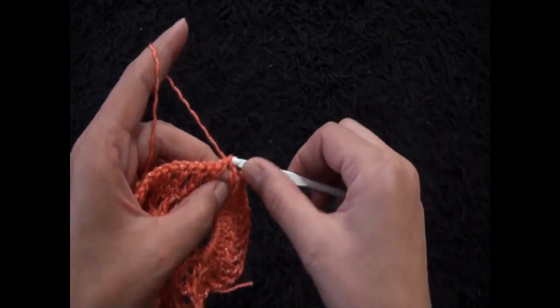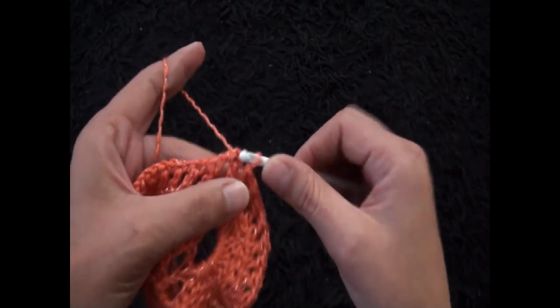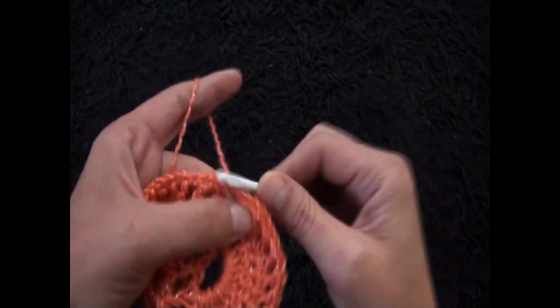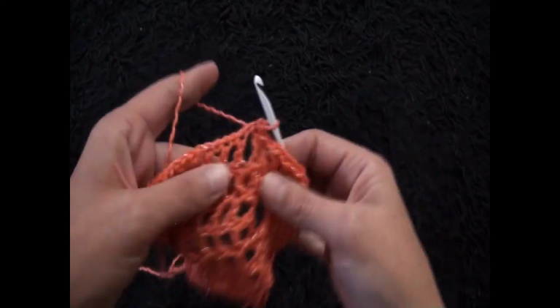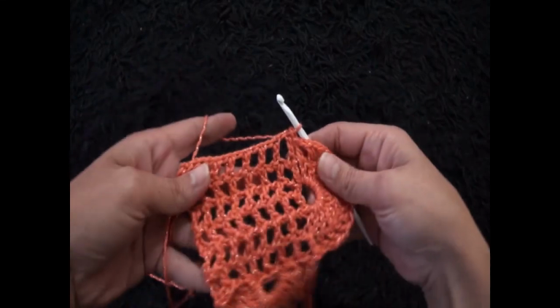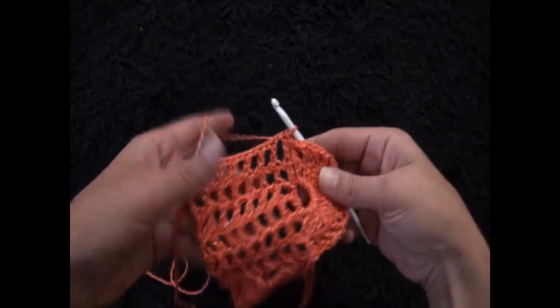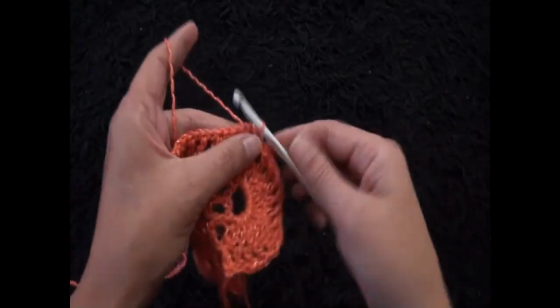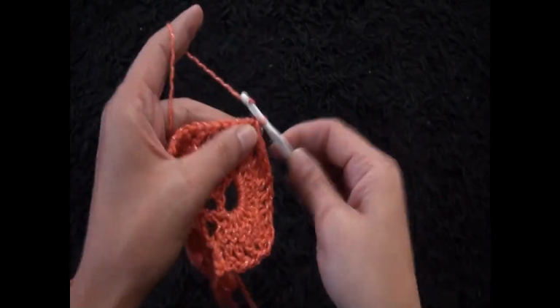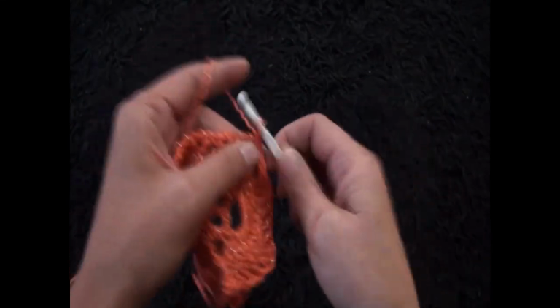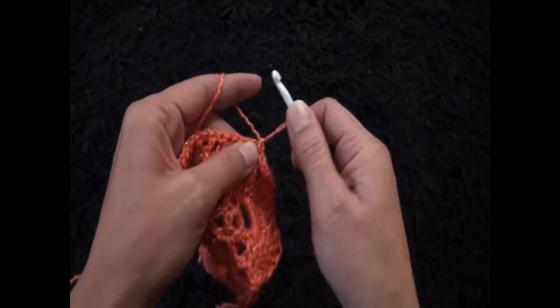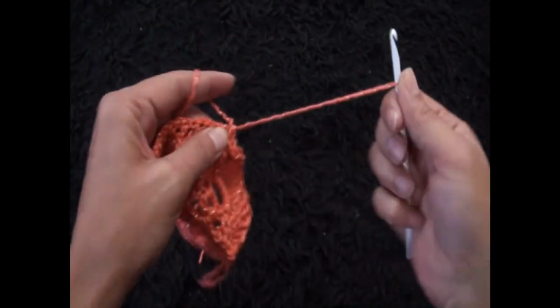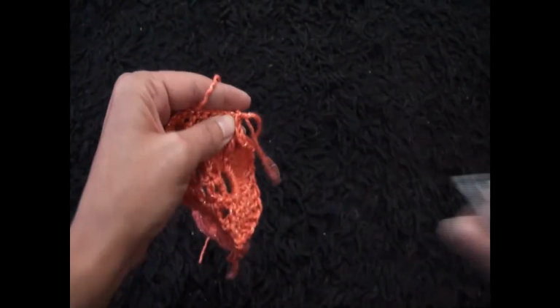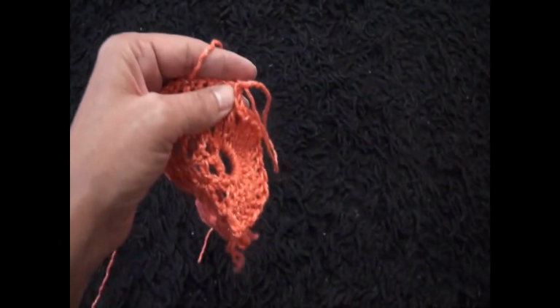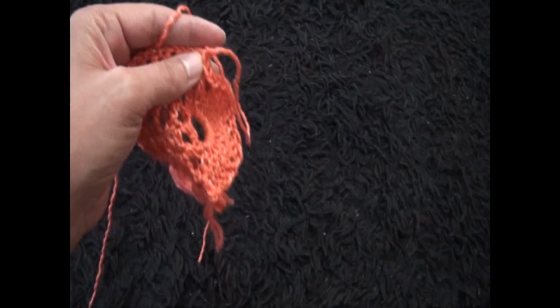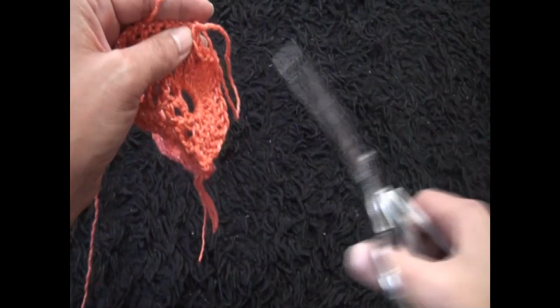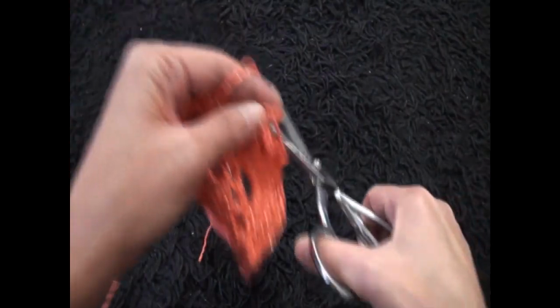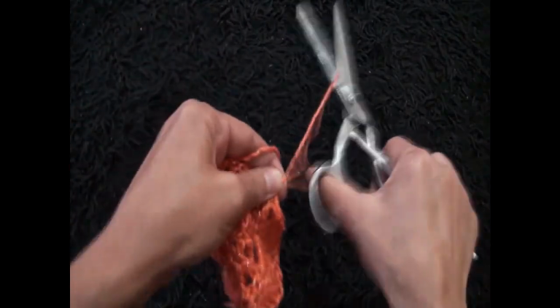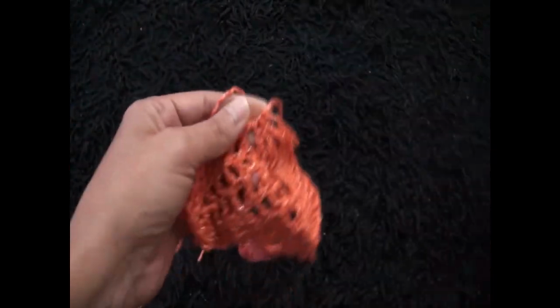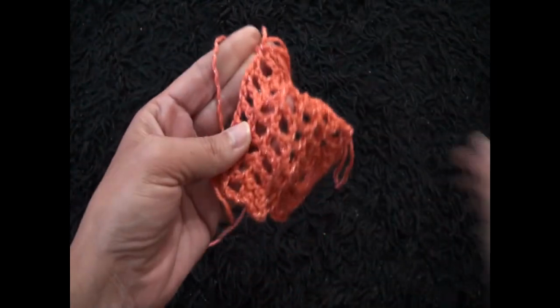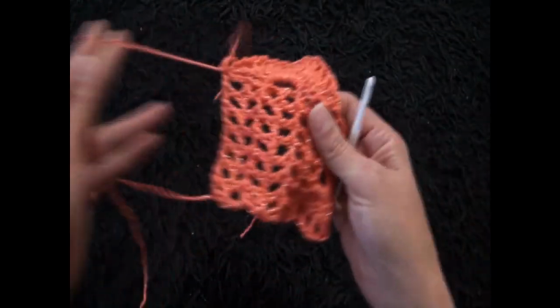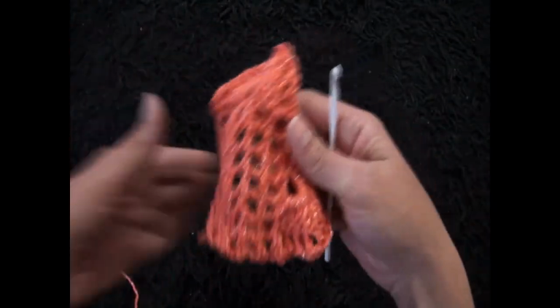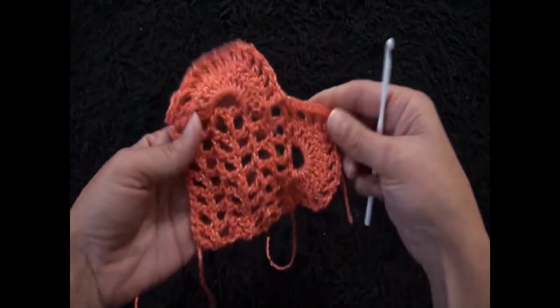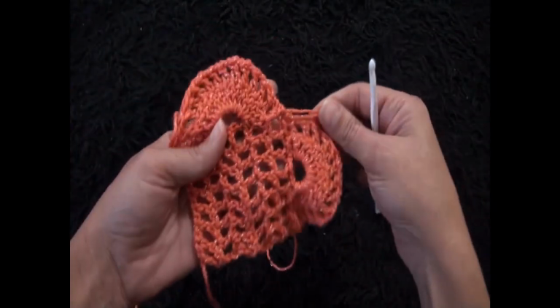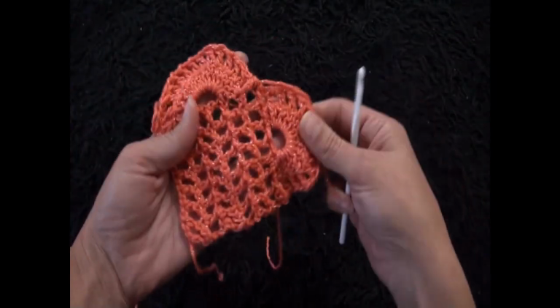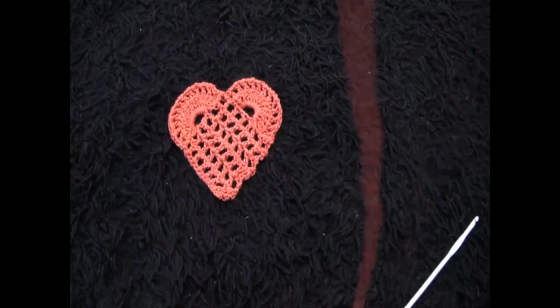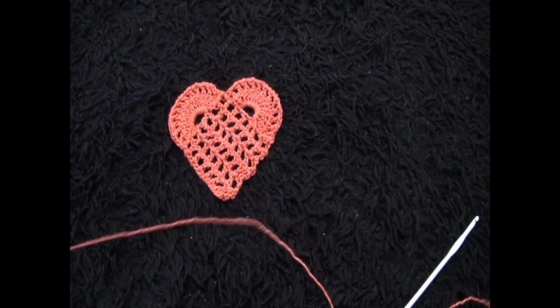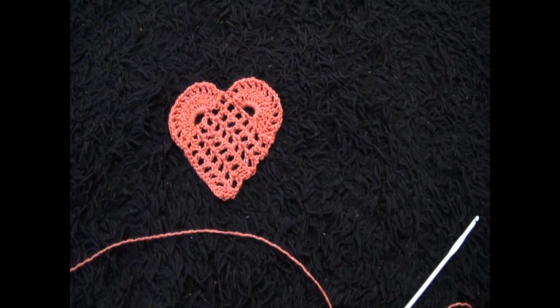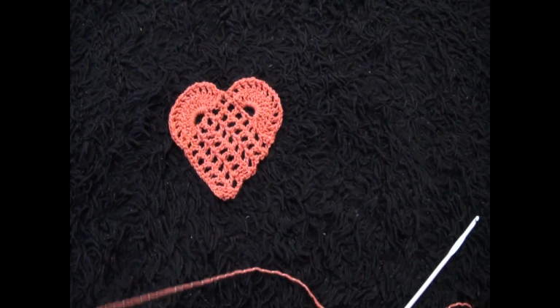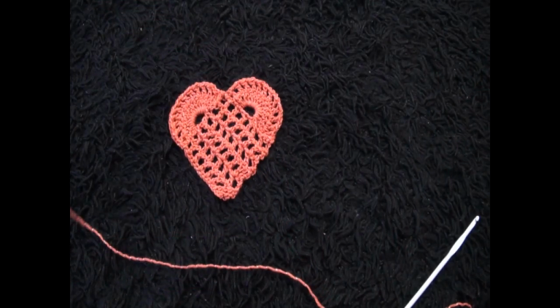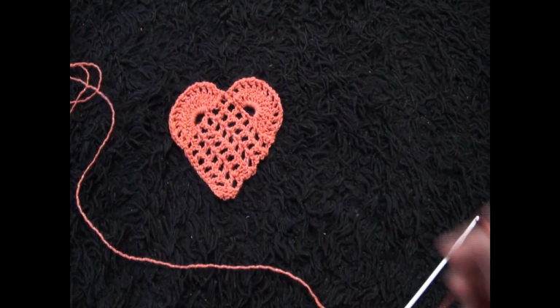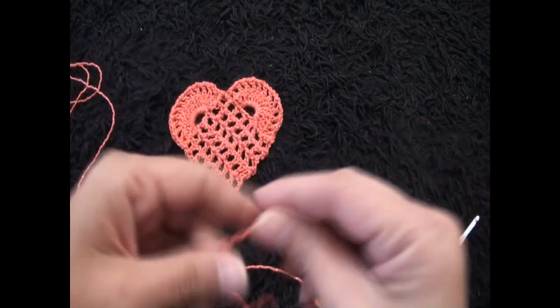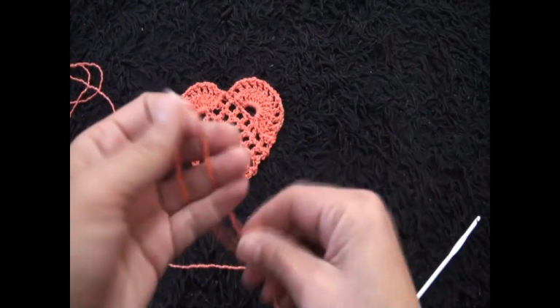And 12. Right here at the turning chain I'll make a slip stitch. Then I'll chain 1 and cut this yarn, weave the ends in, and come back to make one more row.